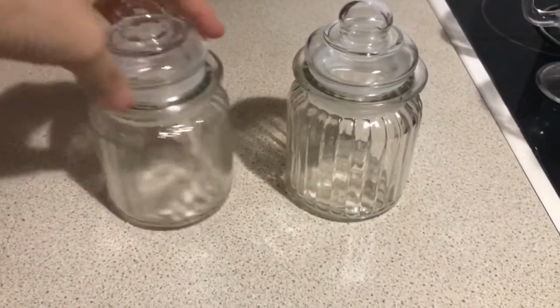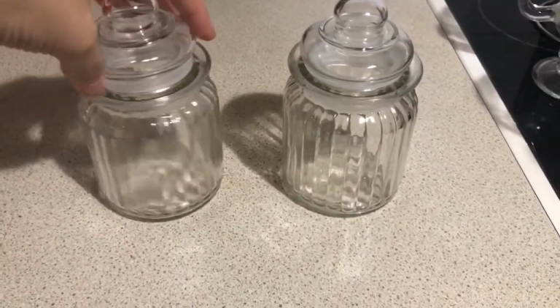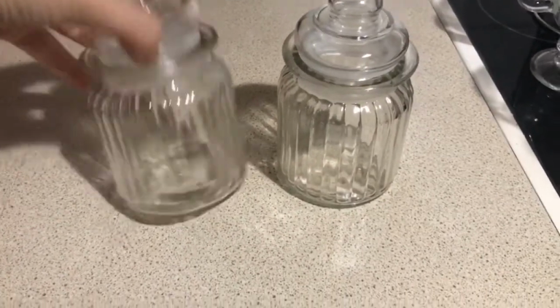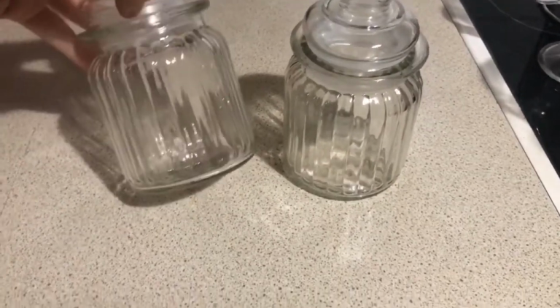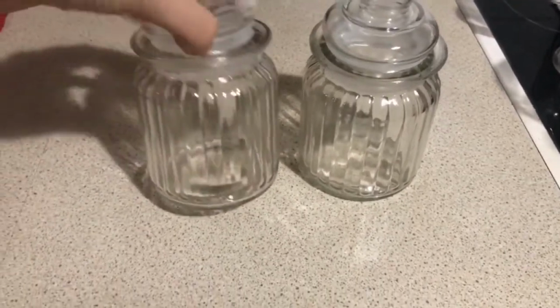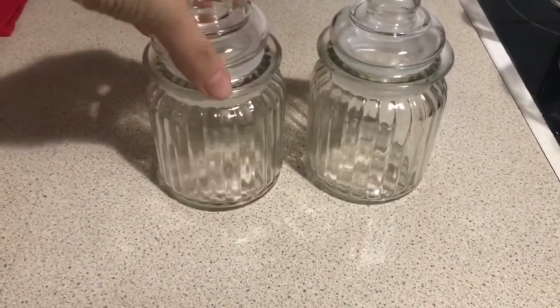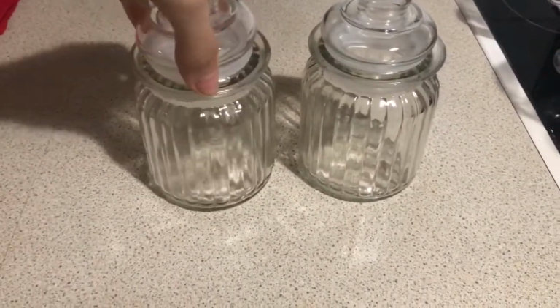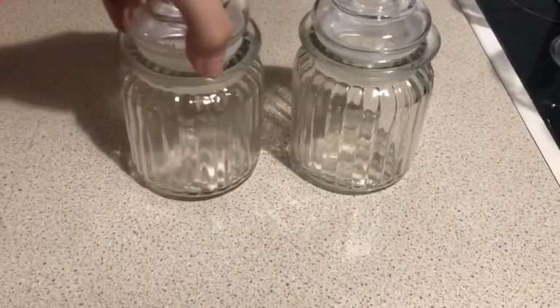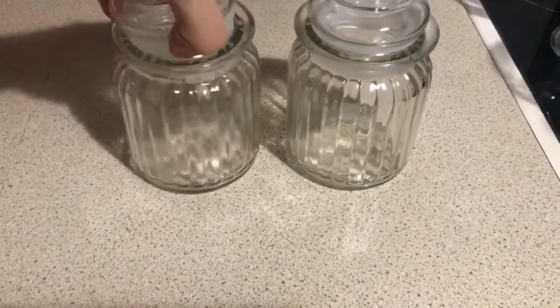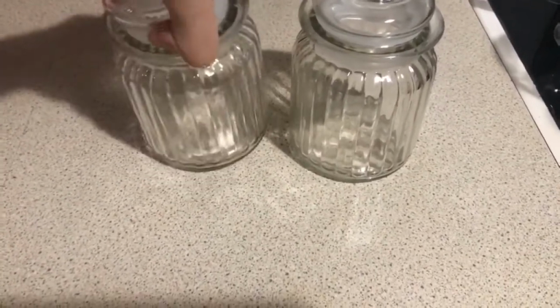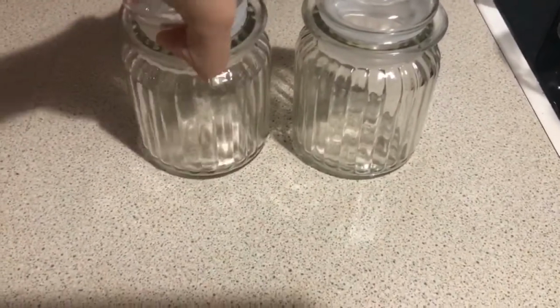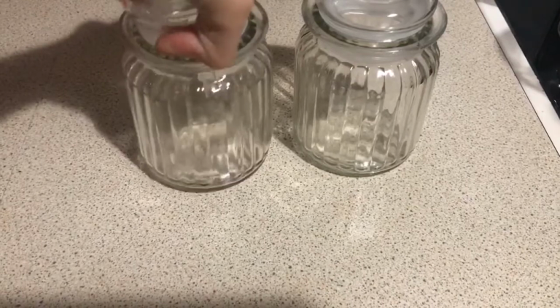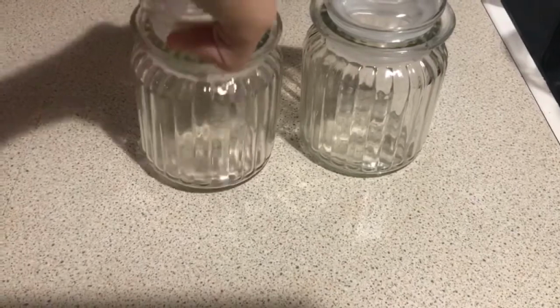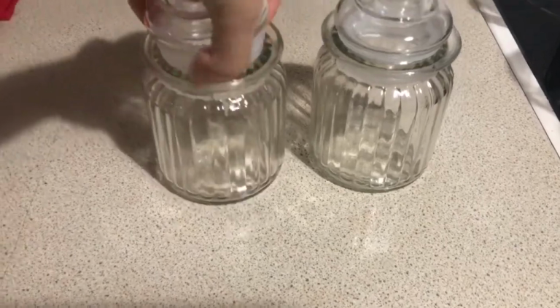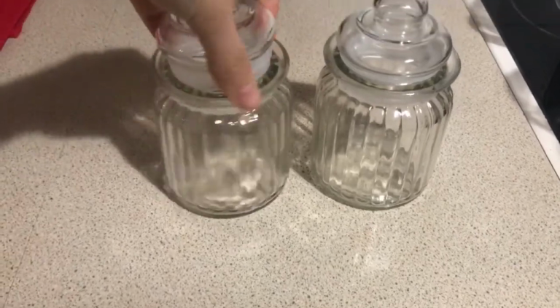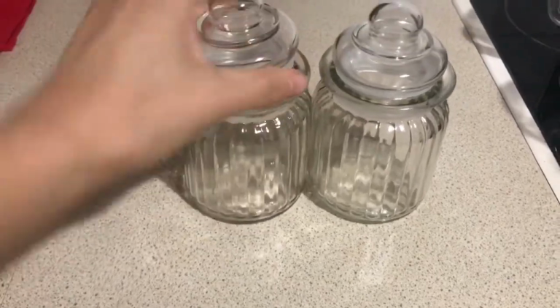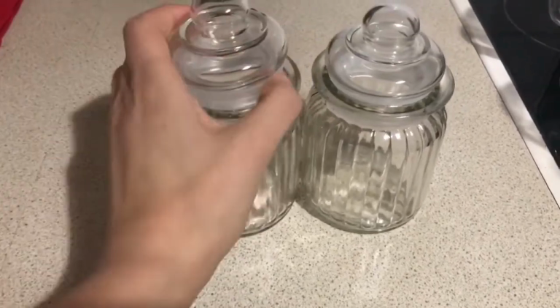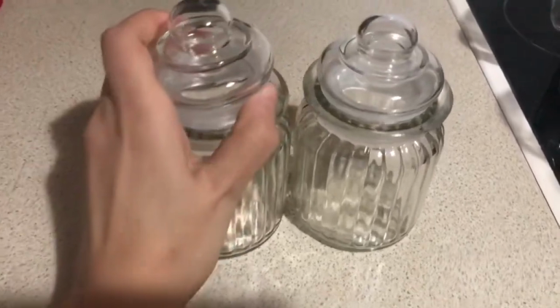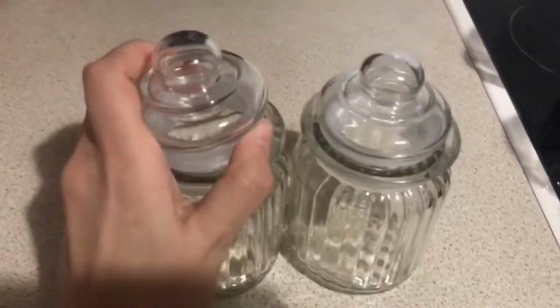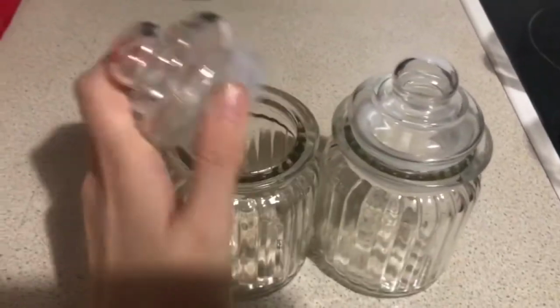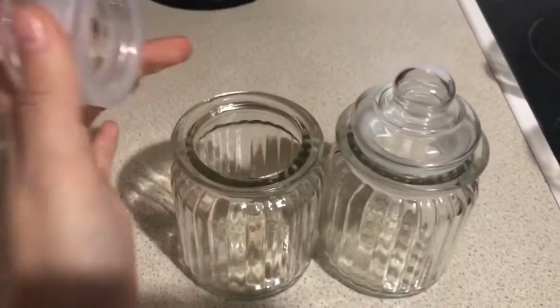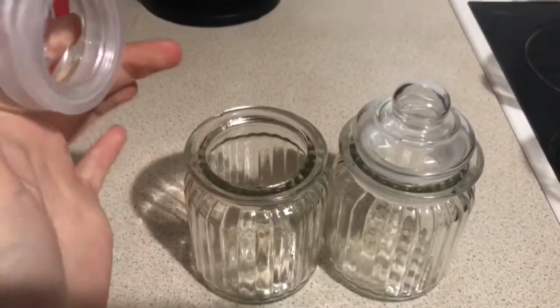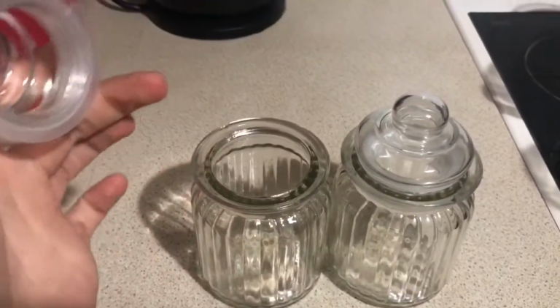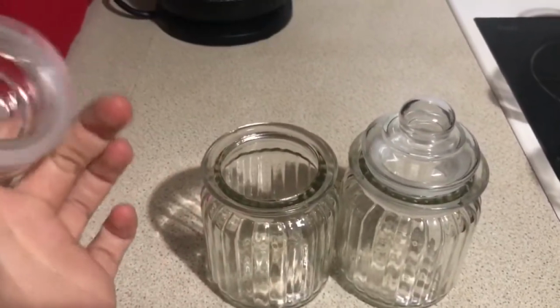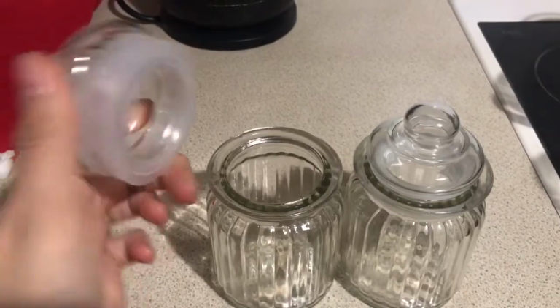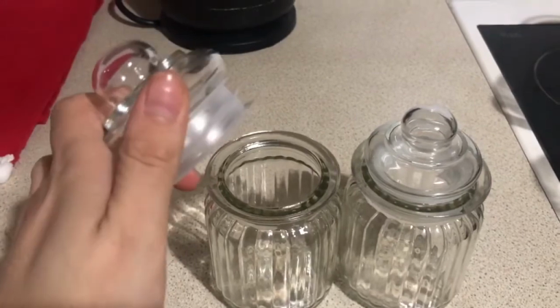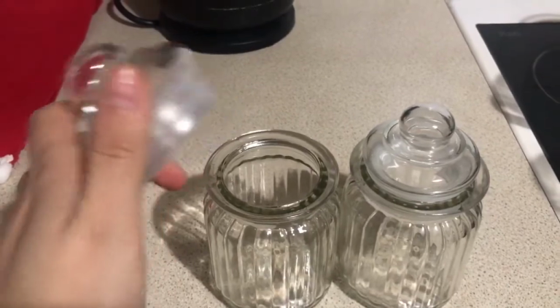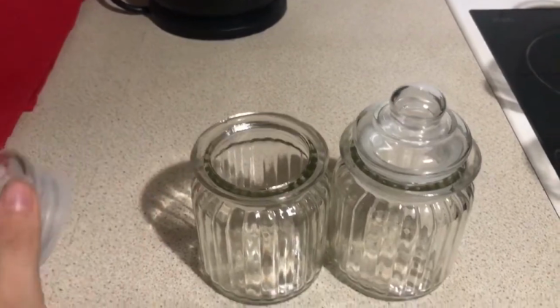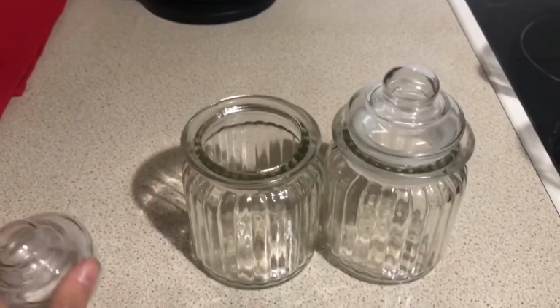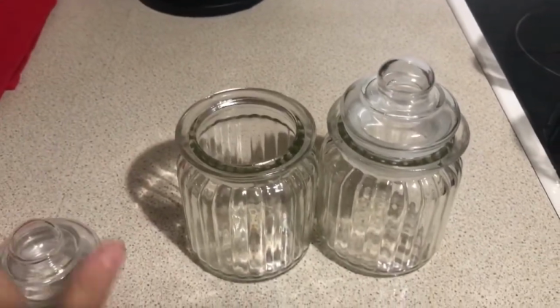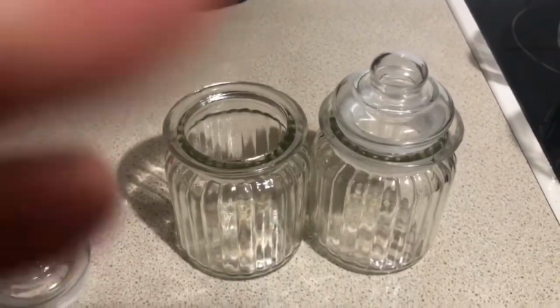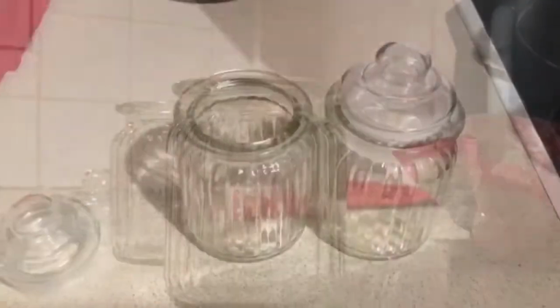Then I have these two jars which I got from Poundland. You may have seen me using these before — I used them to store buttons and all sorts of little knickknacks around the house and in the craft room, but they were the perfect size.